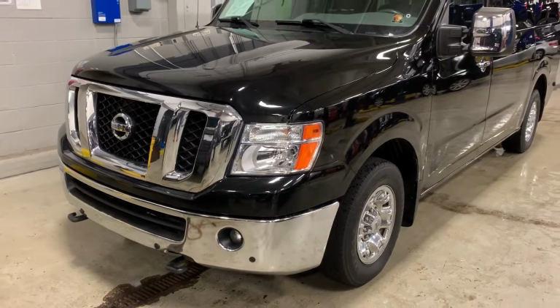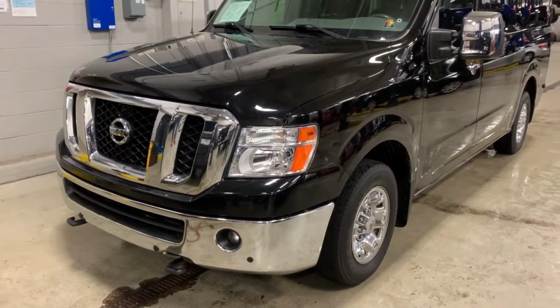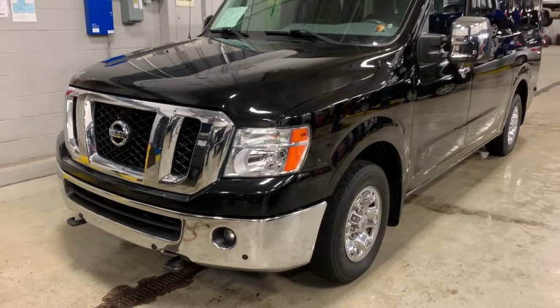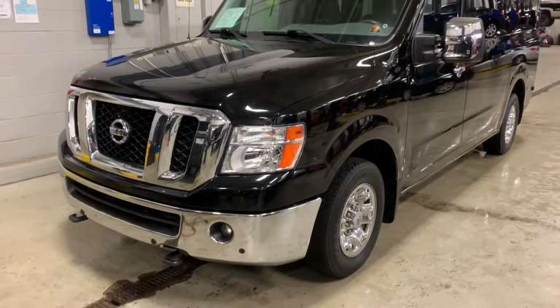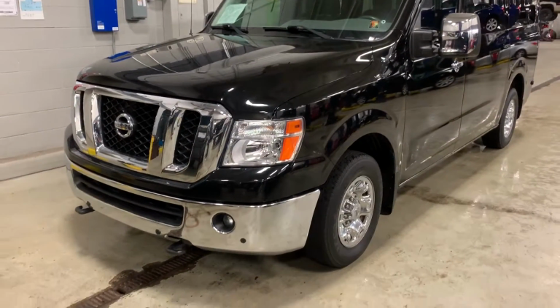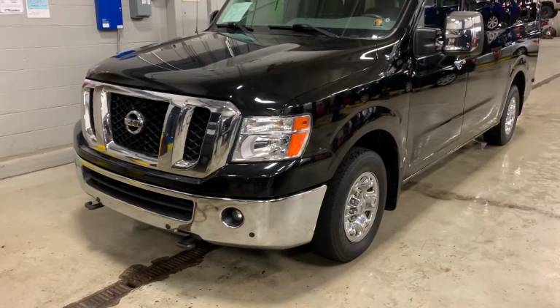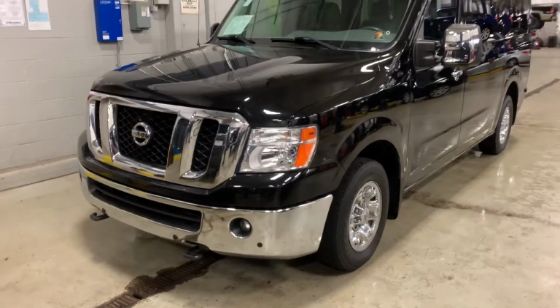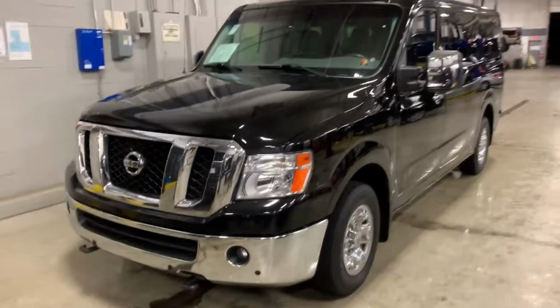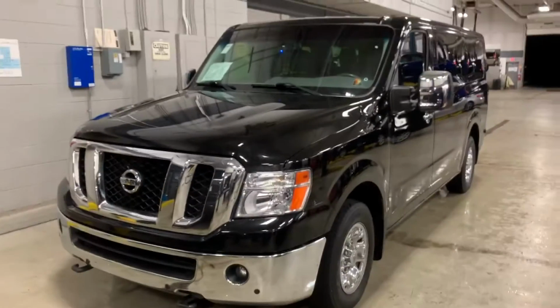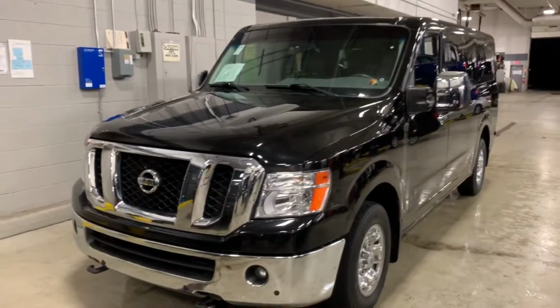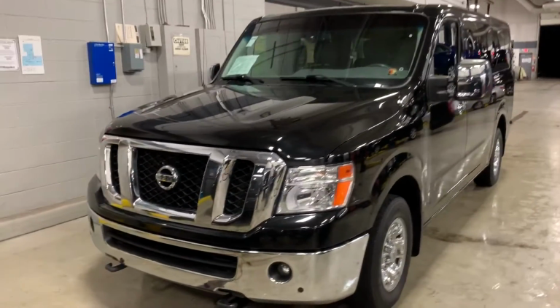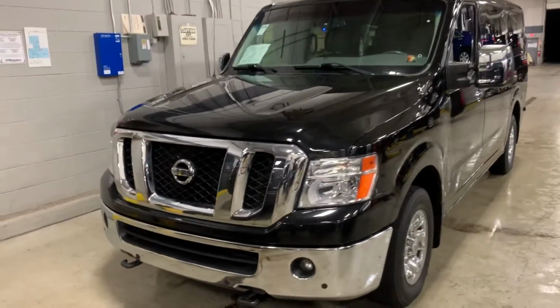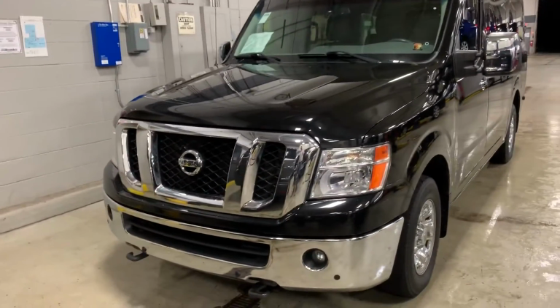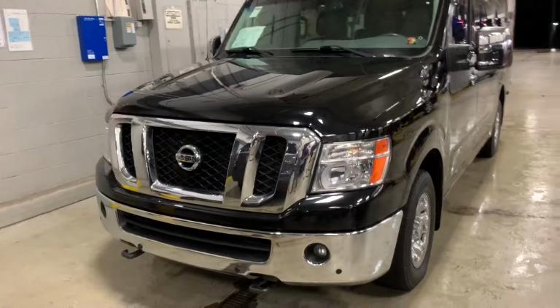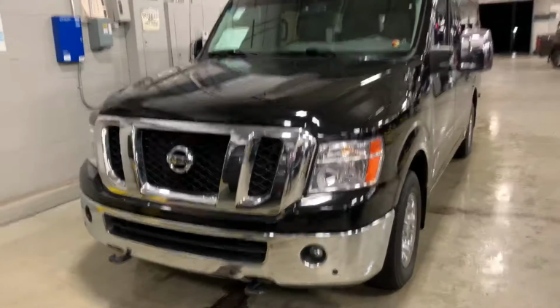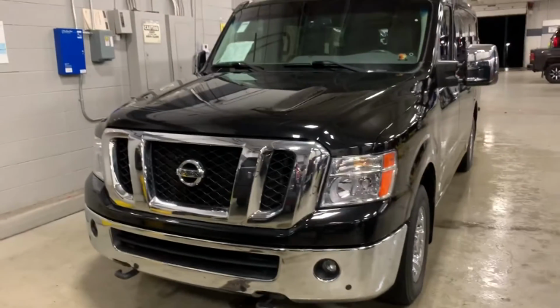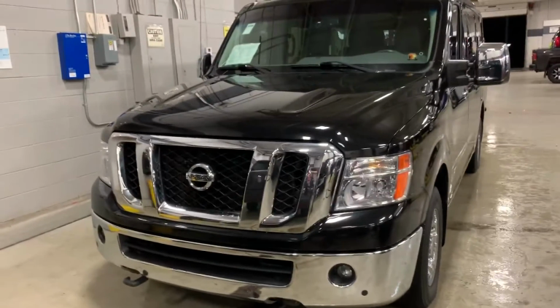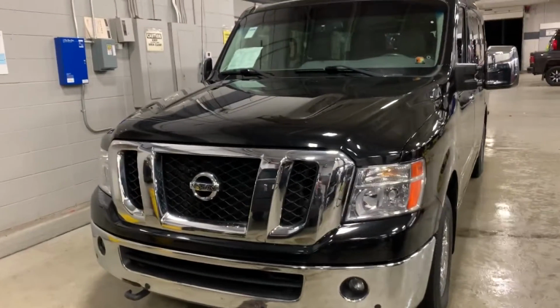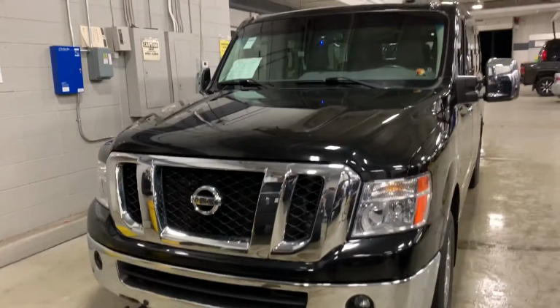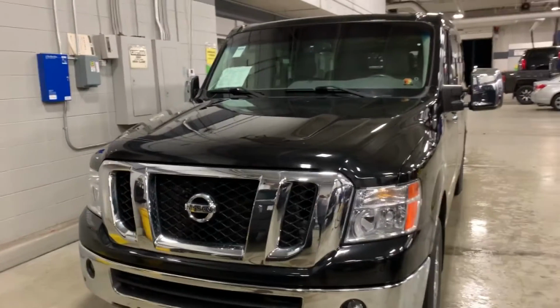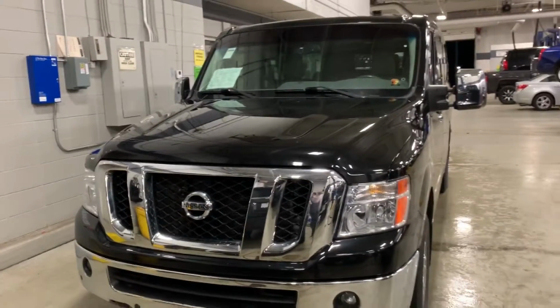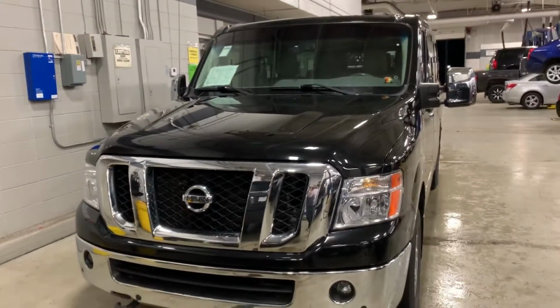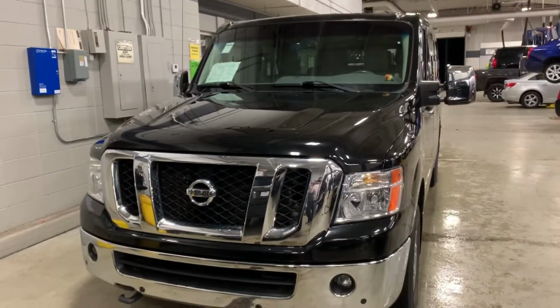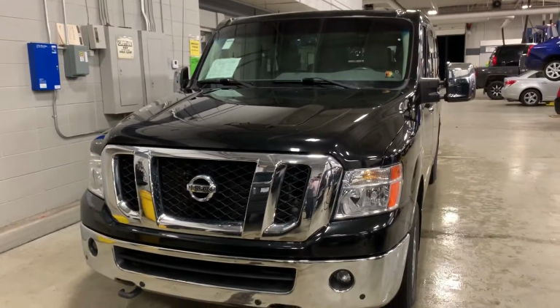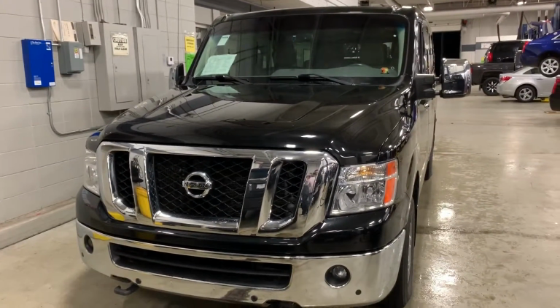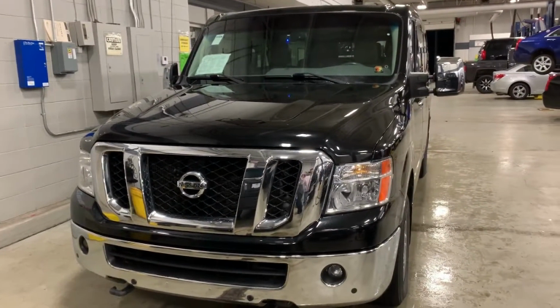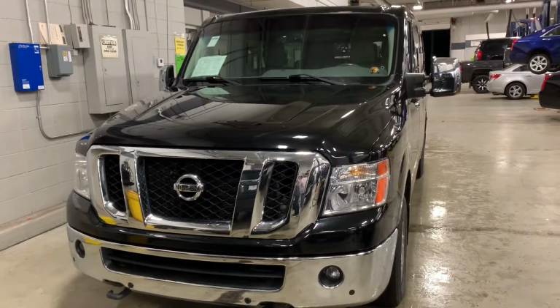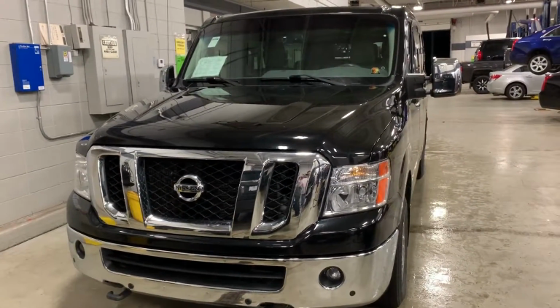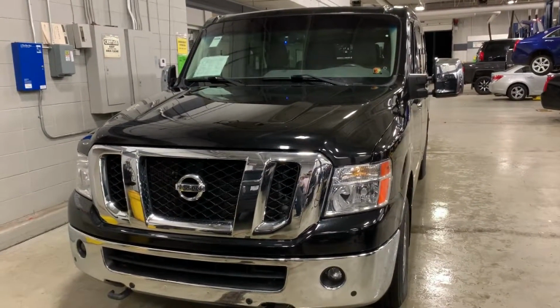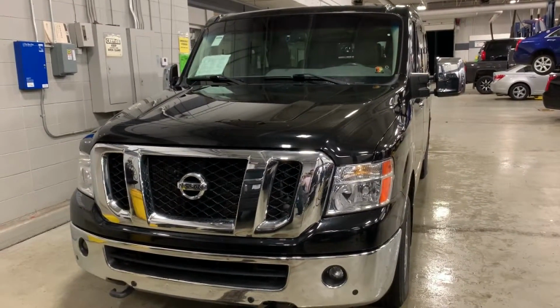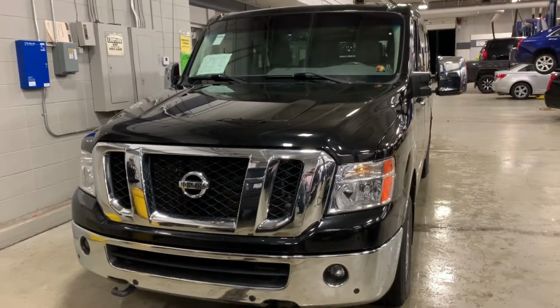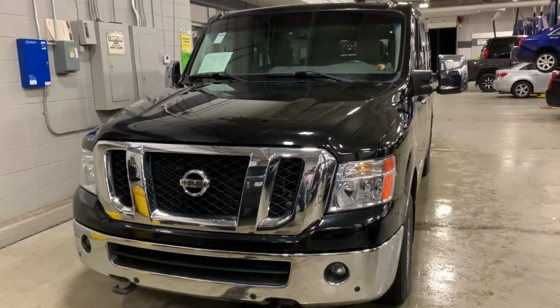Hey Corey, Matt Curry. Just wanted to reach out one more time with the video of the Nissan NV, show you exactly what it does. I'll get some still shots here for you so you can see exactly what the truck has to offer.